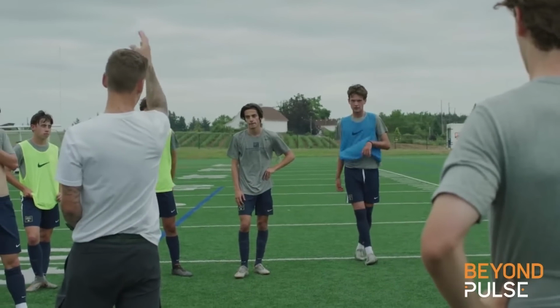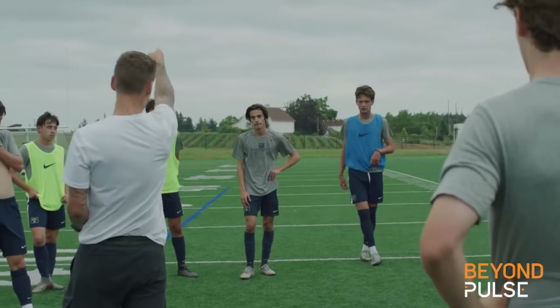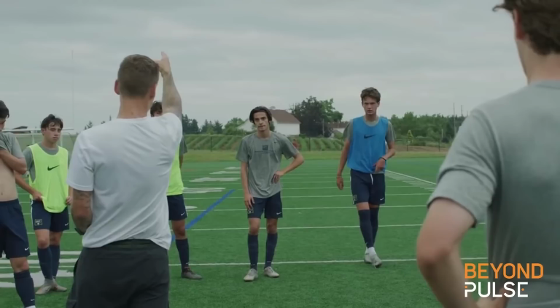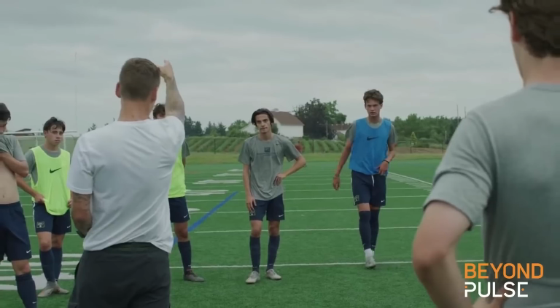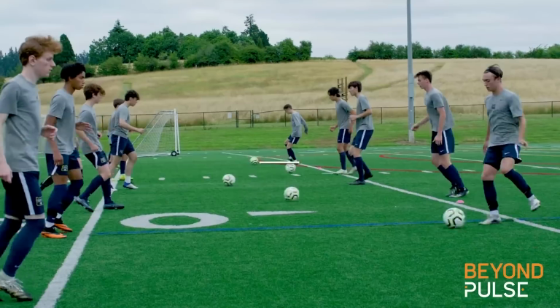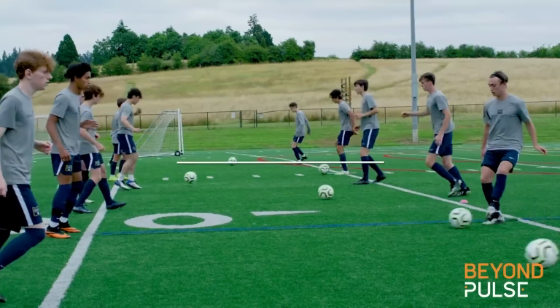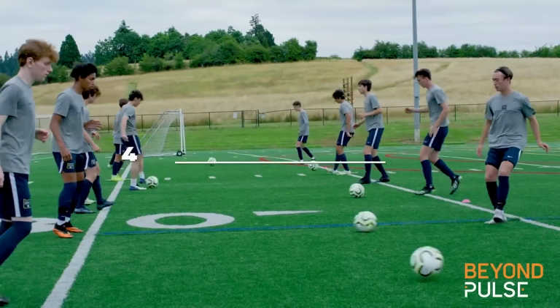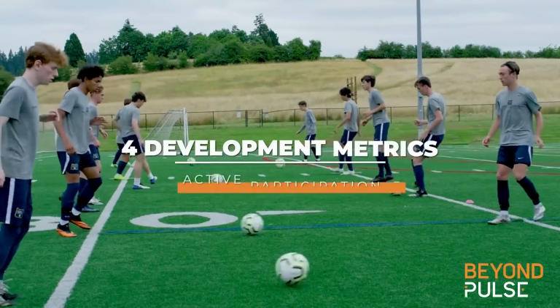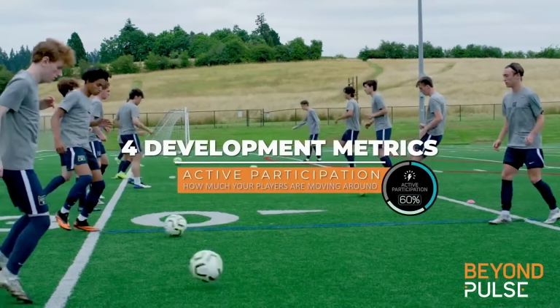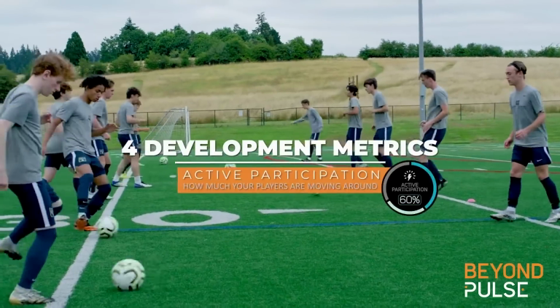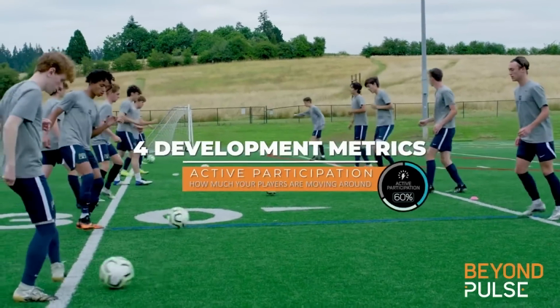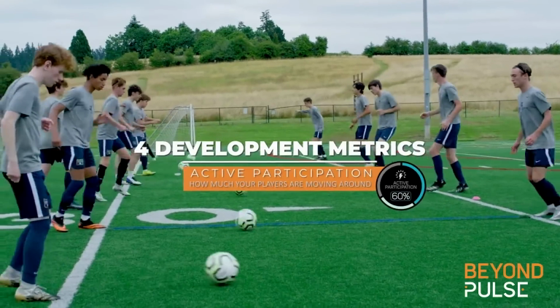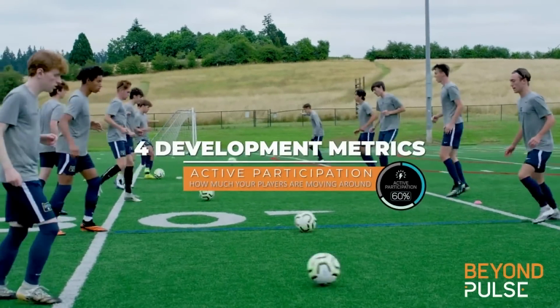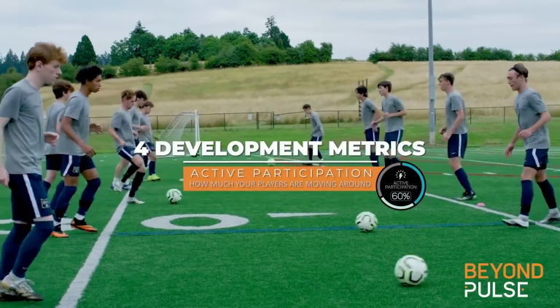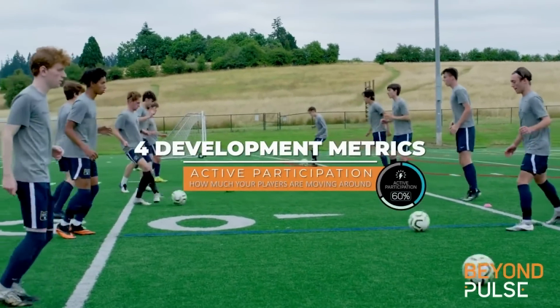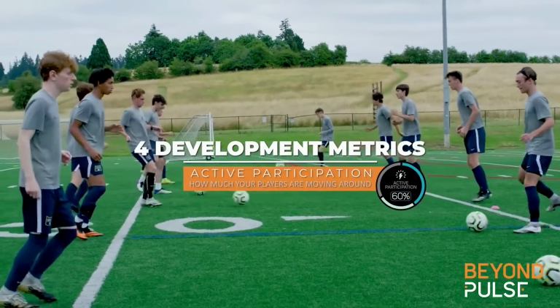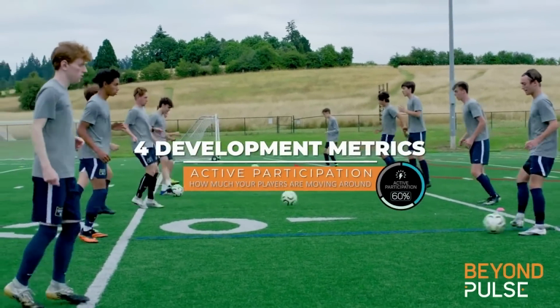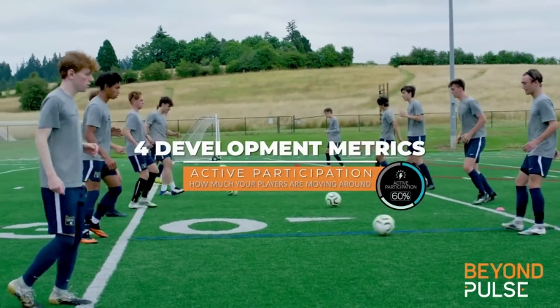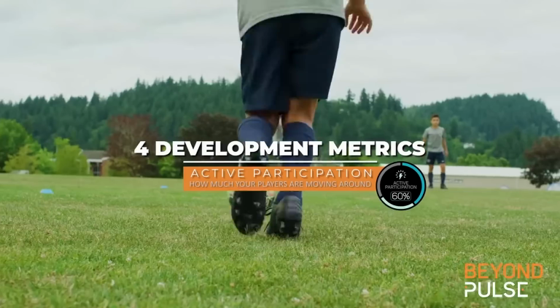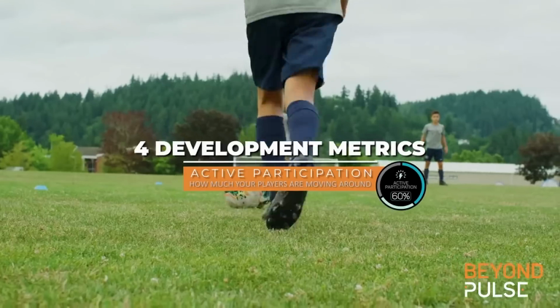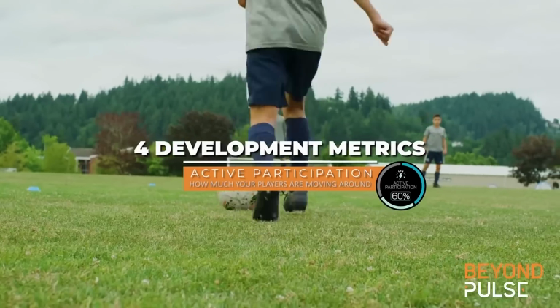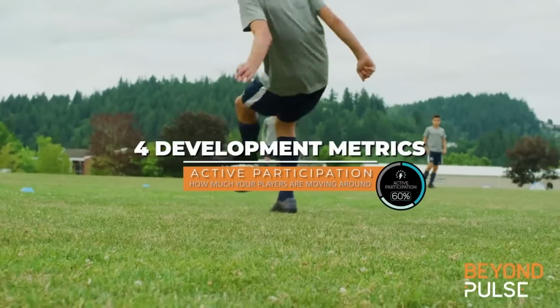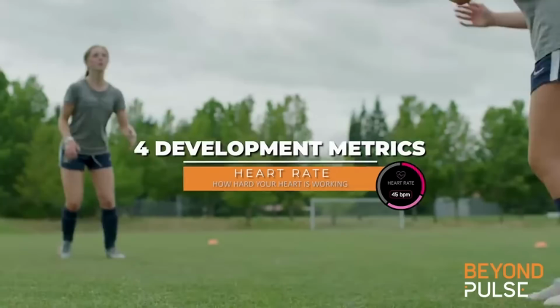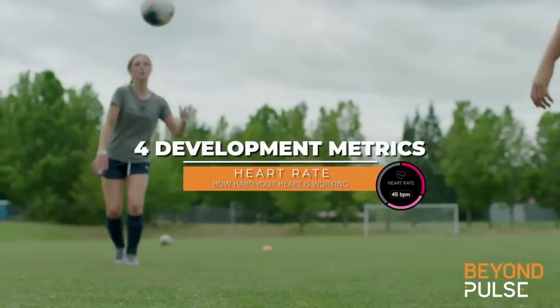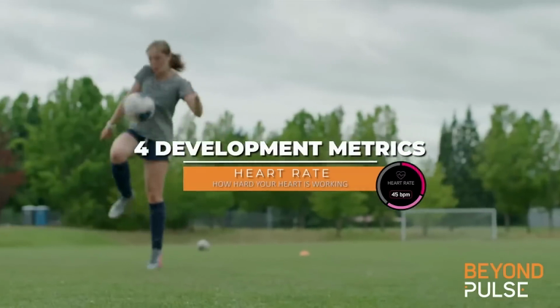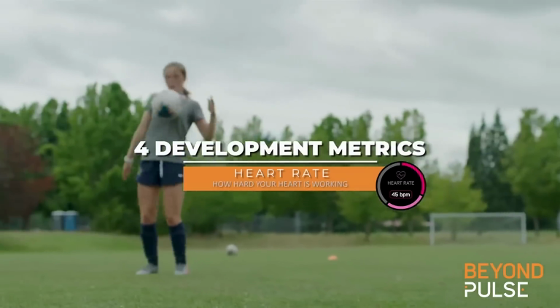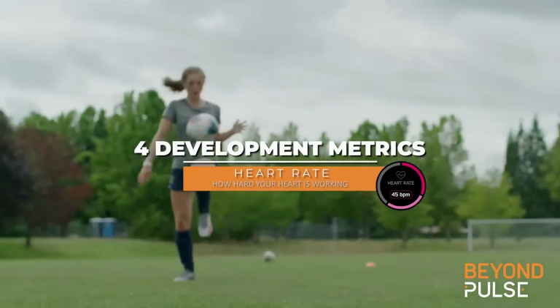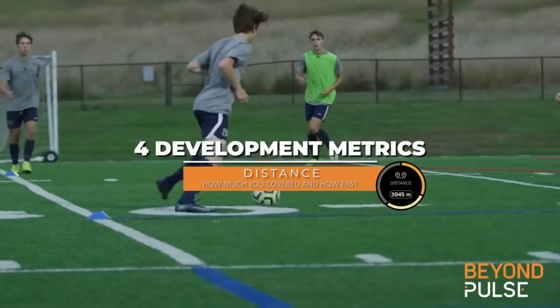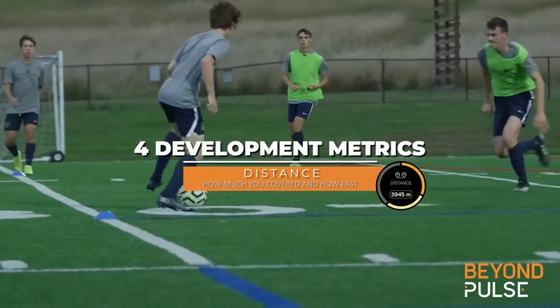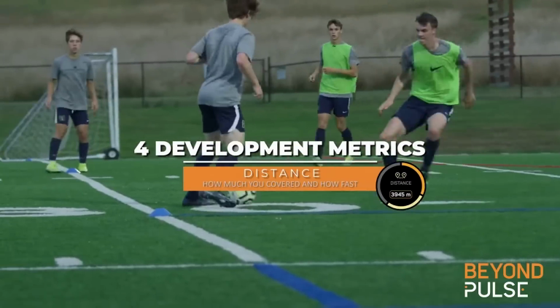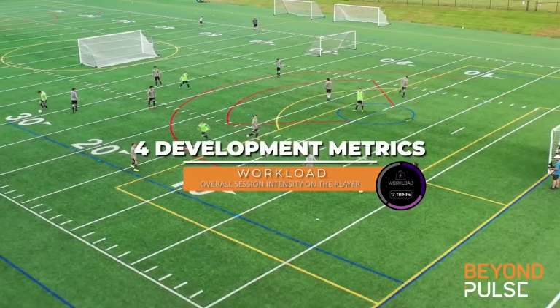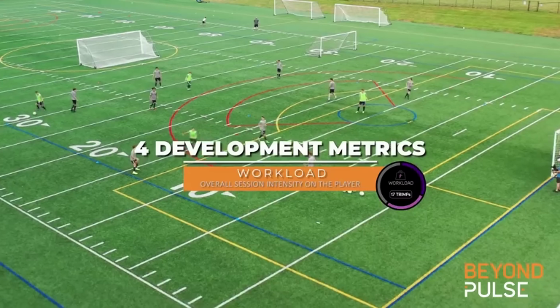Beyond Pulse uses four simple development metrics to give coaches insight: active participation, heart rate, distance, and workload.